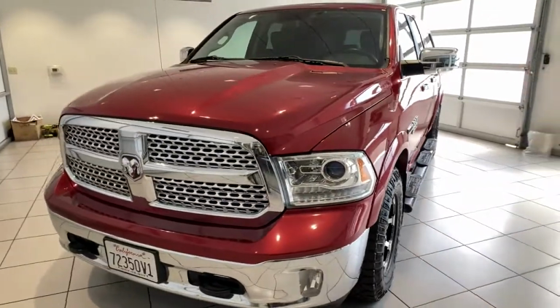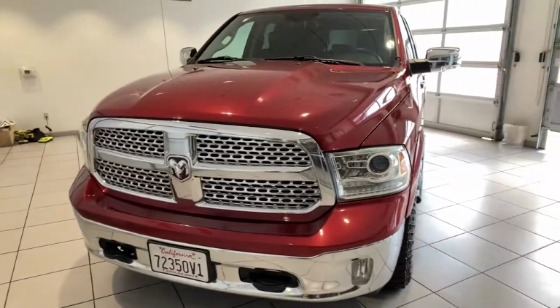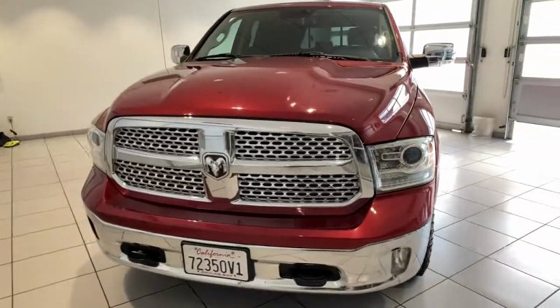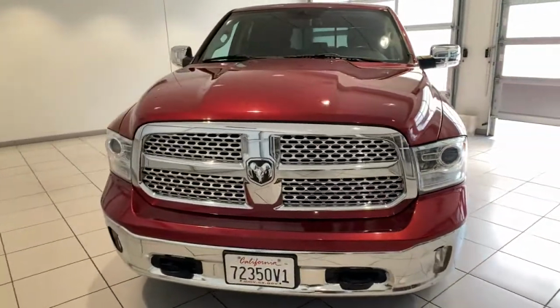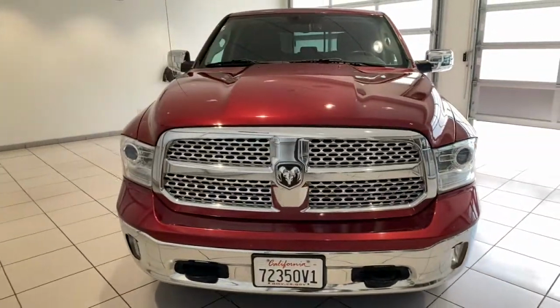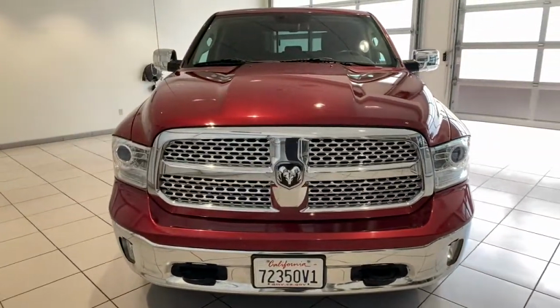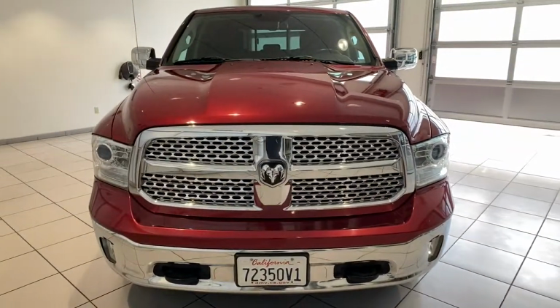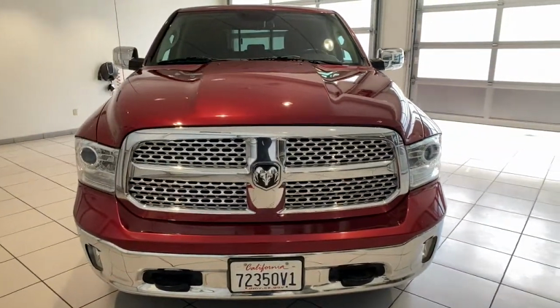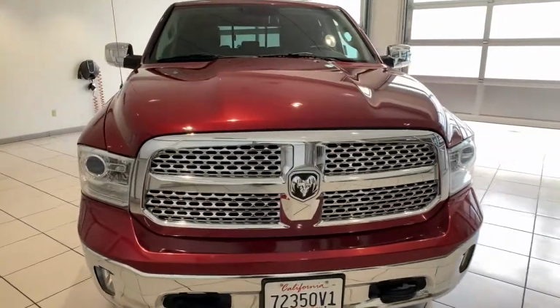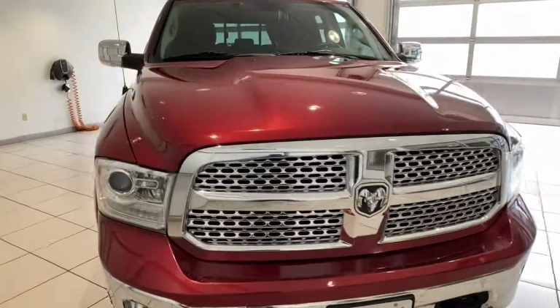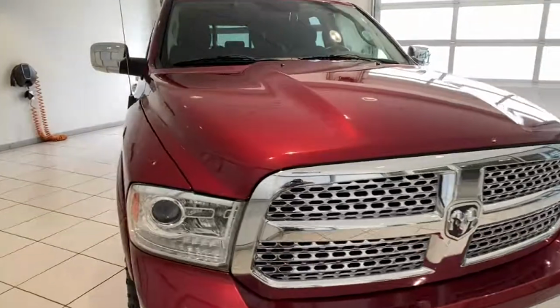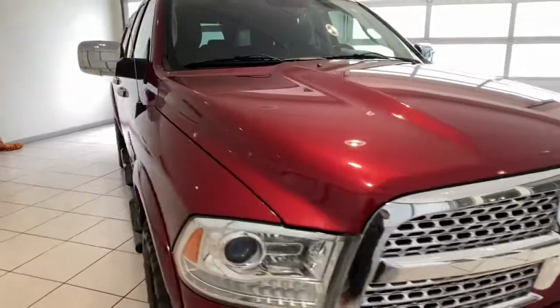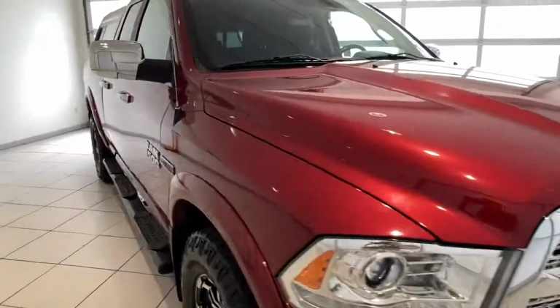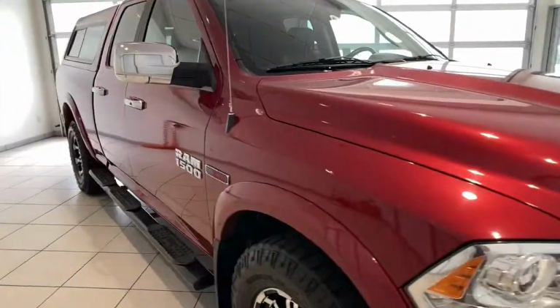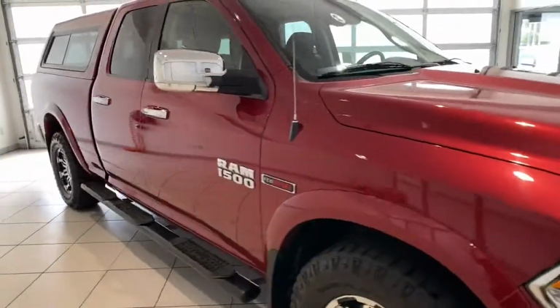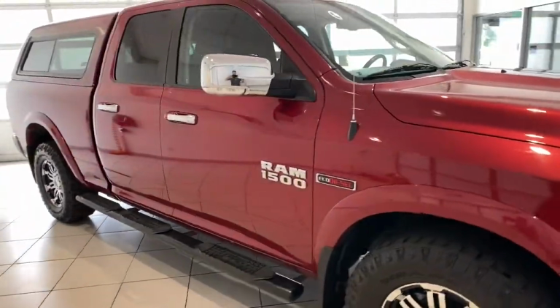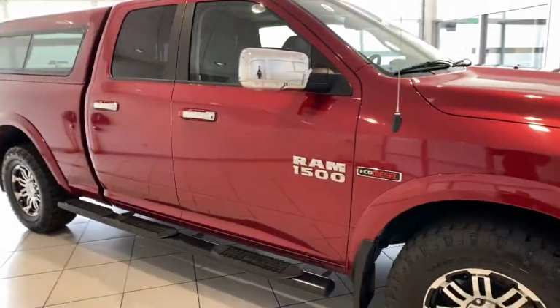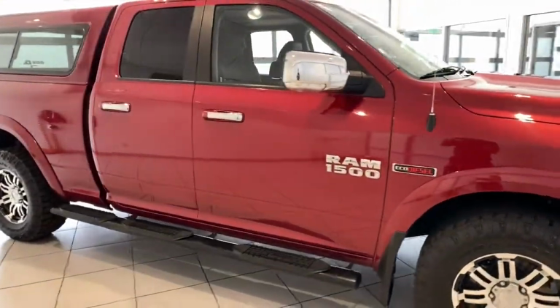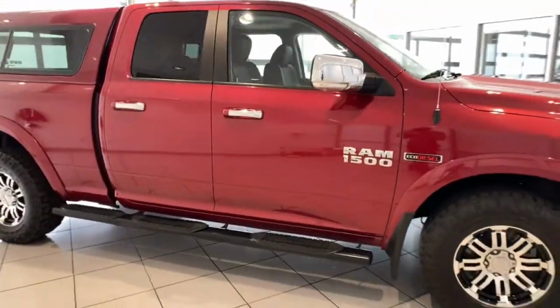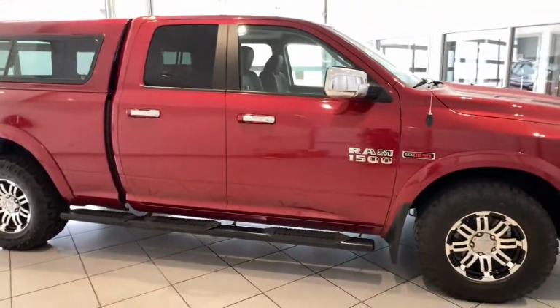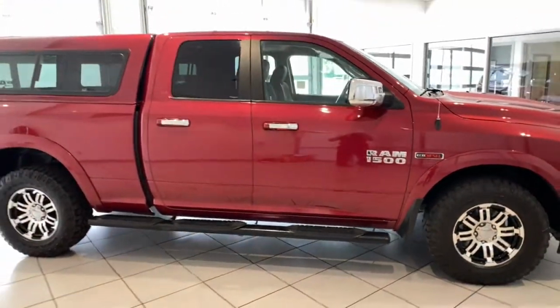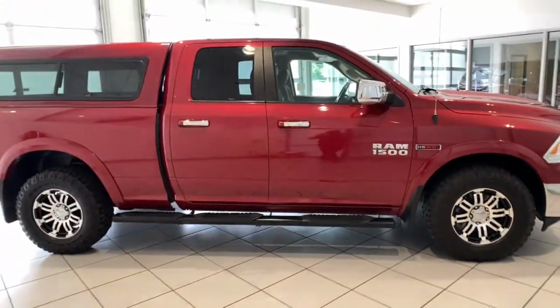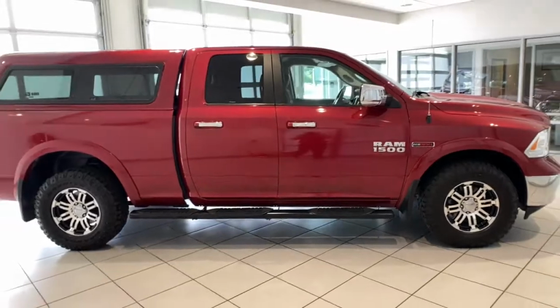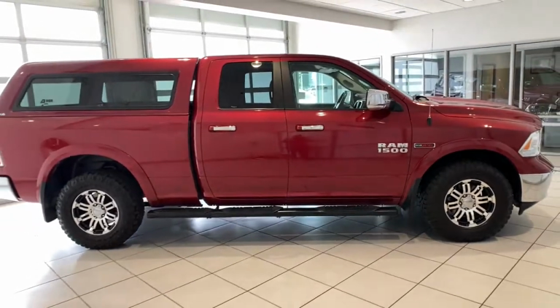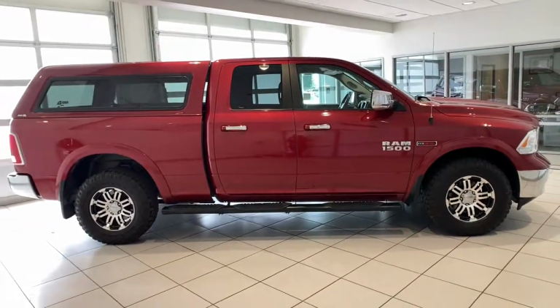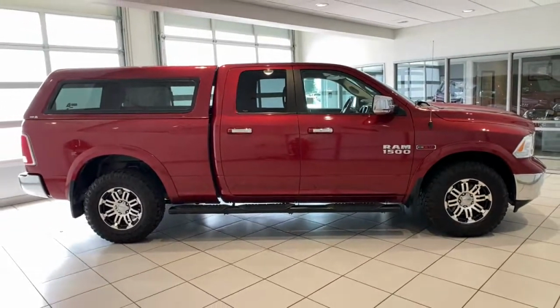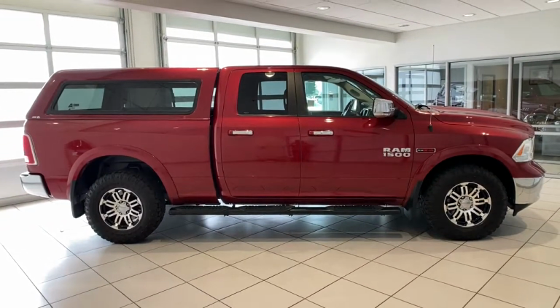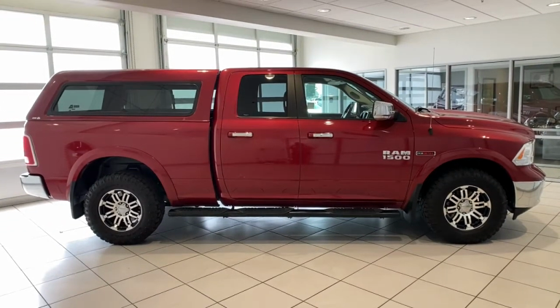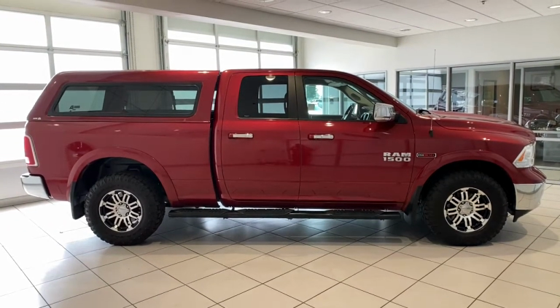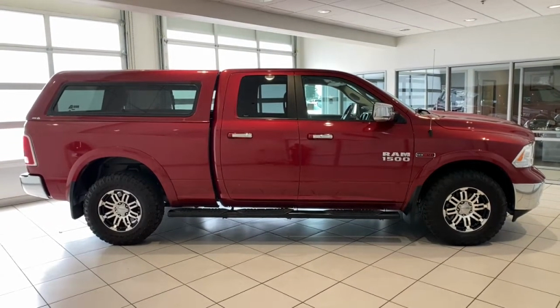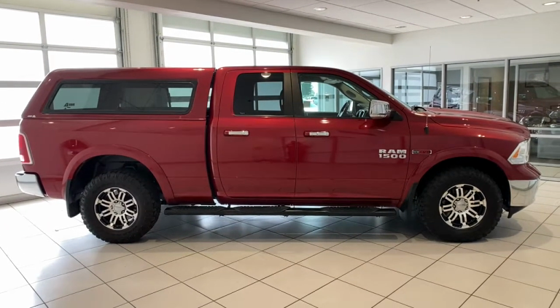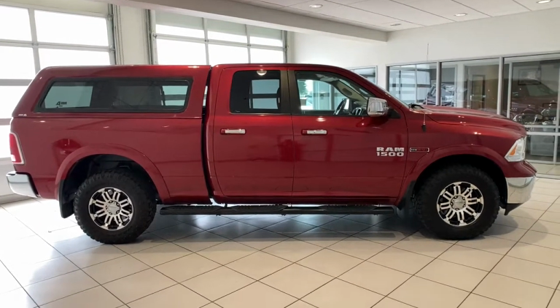Keyless entry, heated driver's seat, woodgrain interior trim, chrome wheels, remote engine start, satellite radio, iPod and MP3 input, heated mirrors, fog lamps, cooled driver's seat.